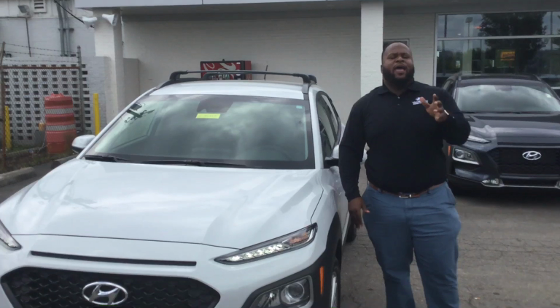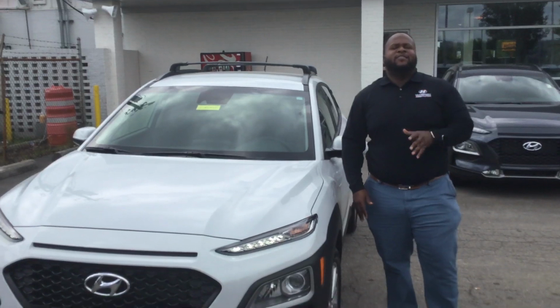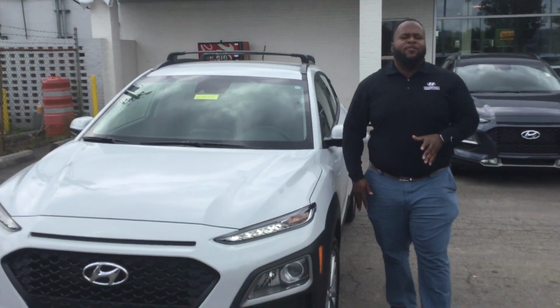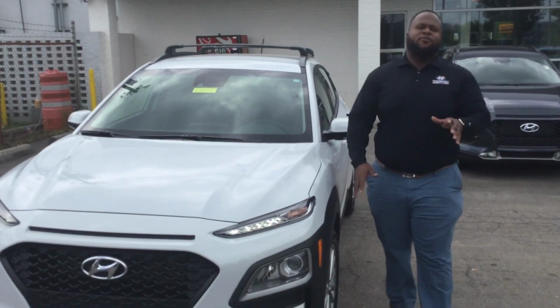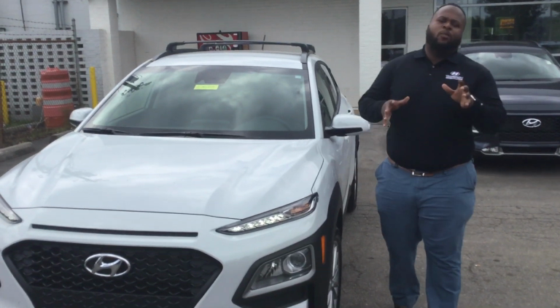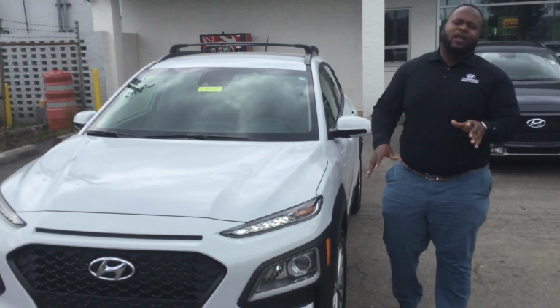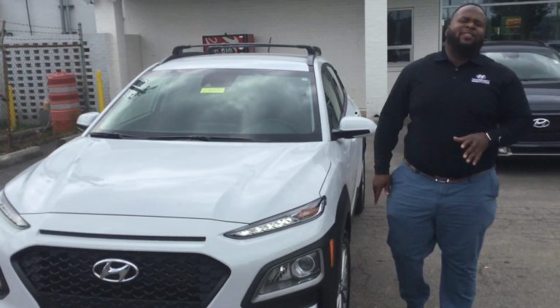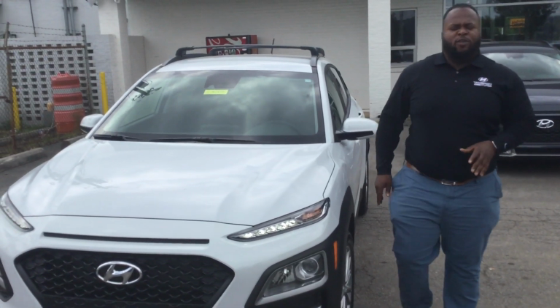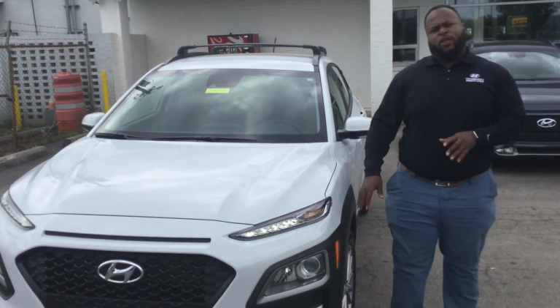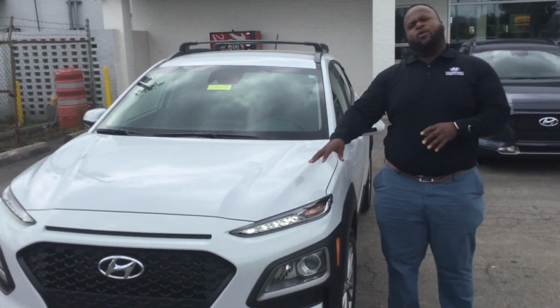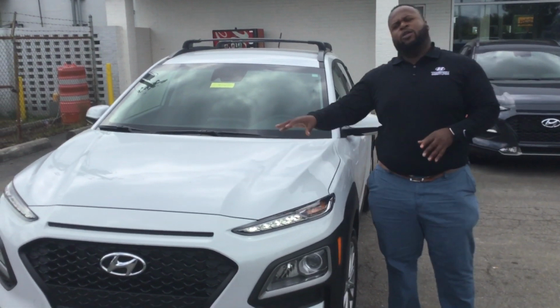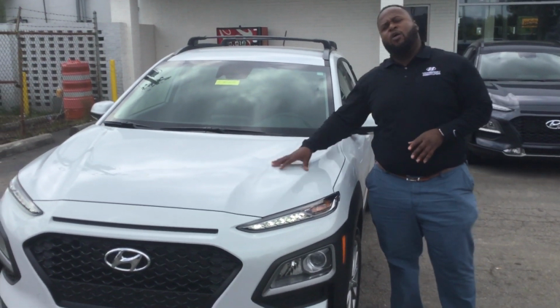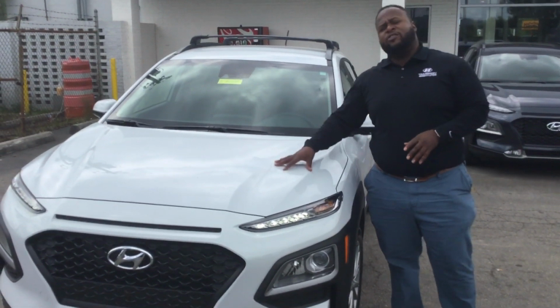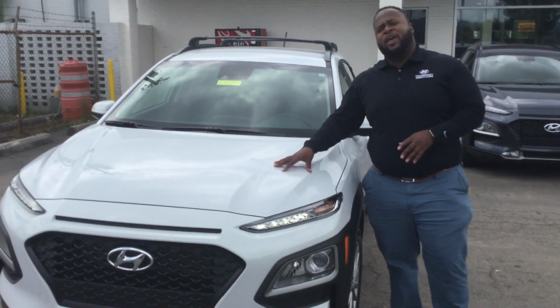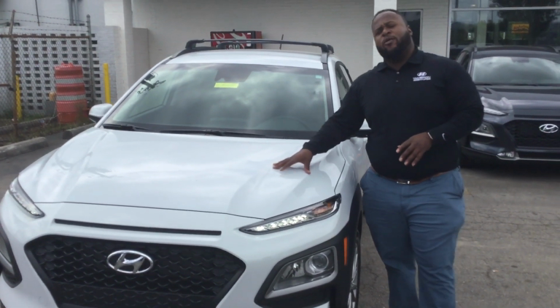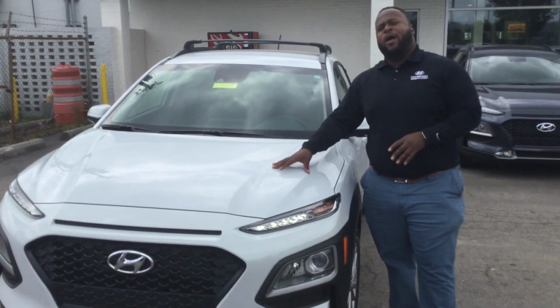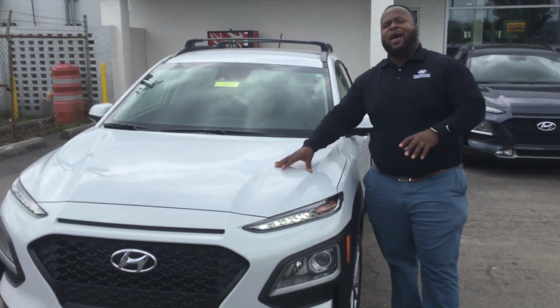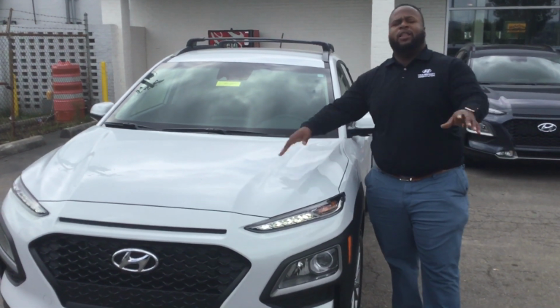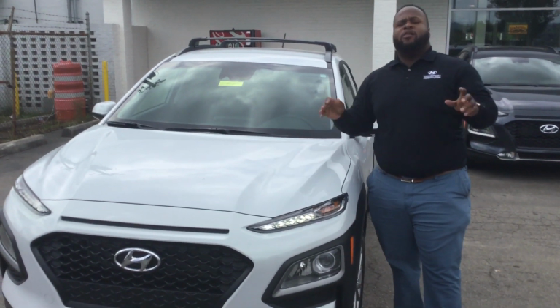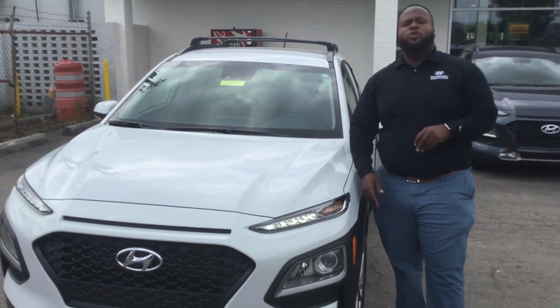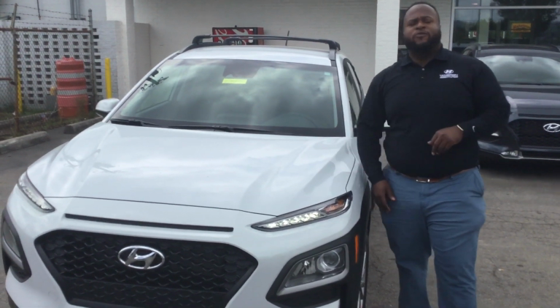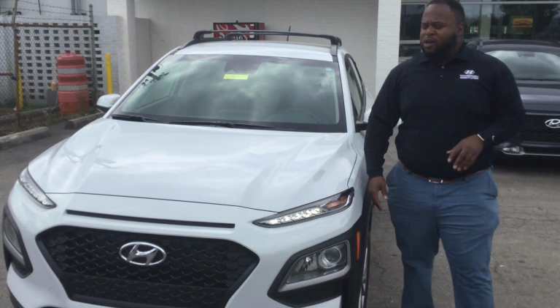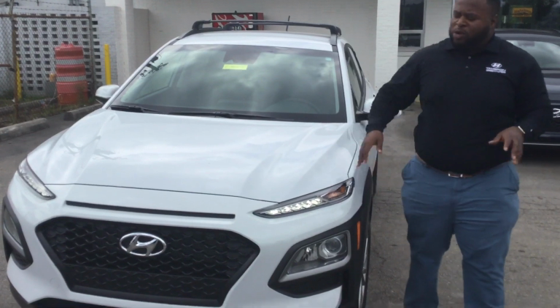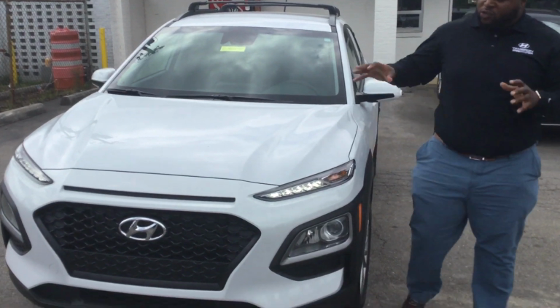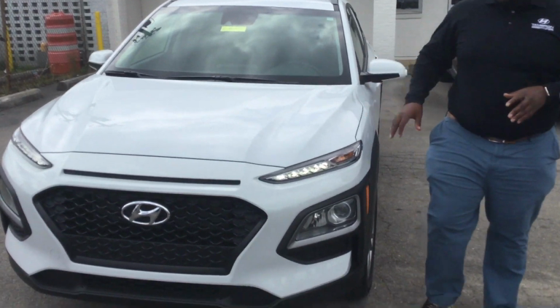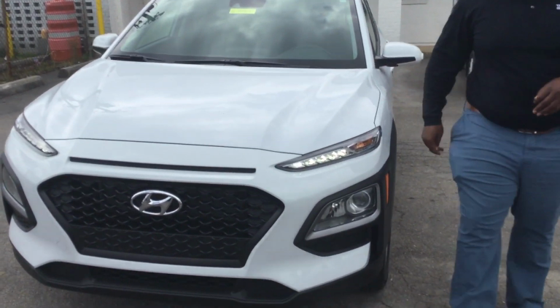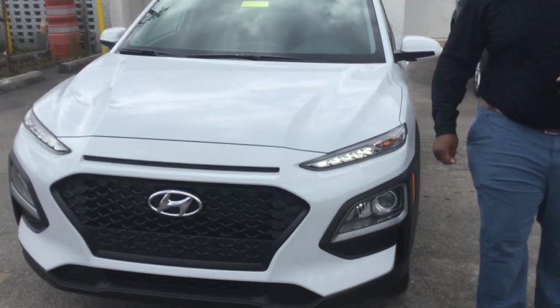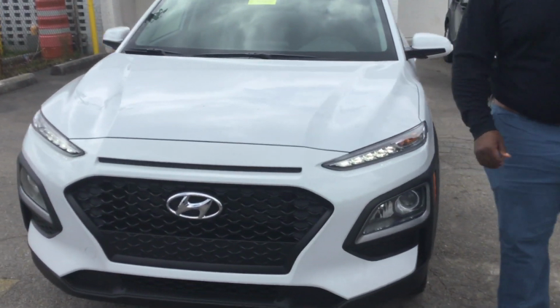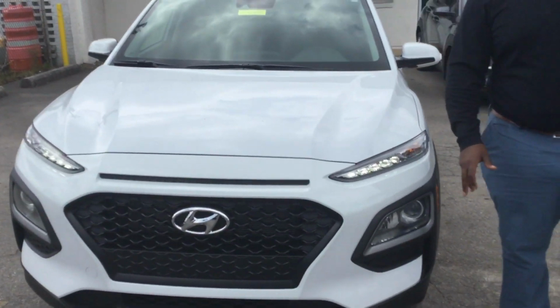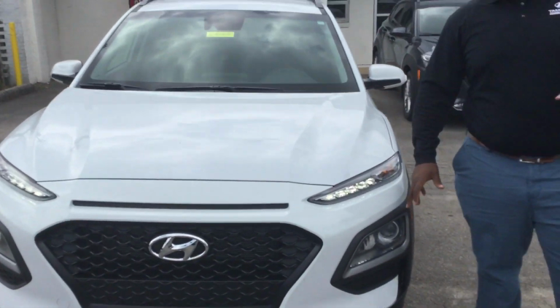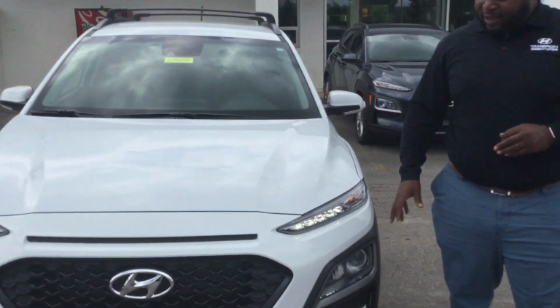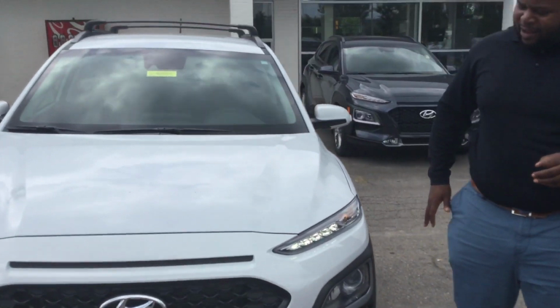Hey, it's Zach here from Tamron Hyundai. Thank you for your inquiry on the Kona. You can see I have one right behind me. This is a beautiful vehicle — 2019. Let's take a look at it.